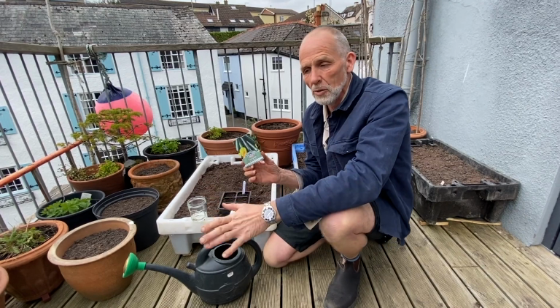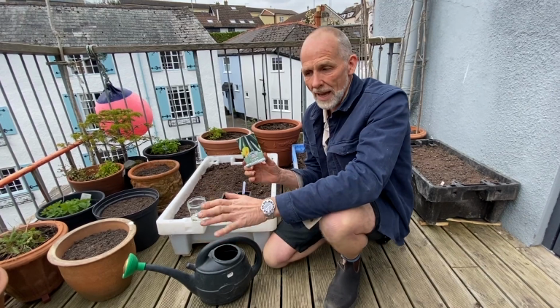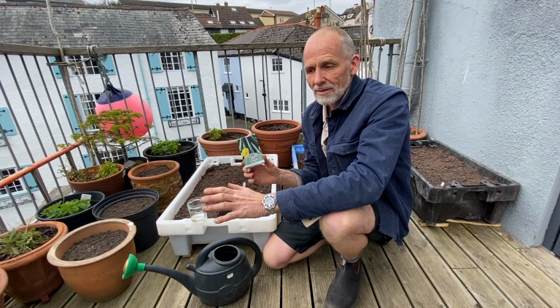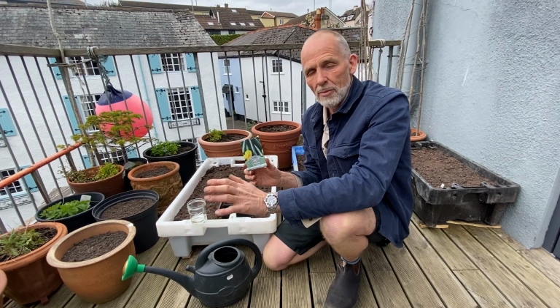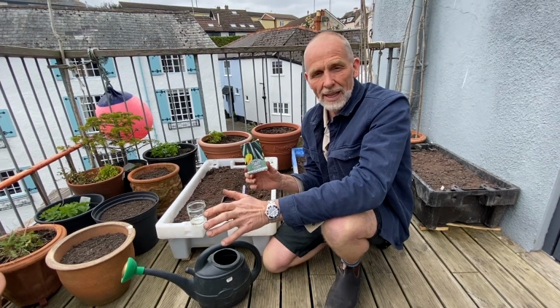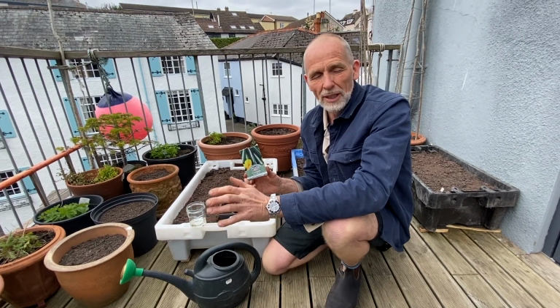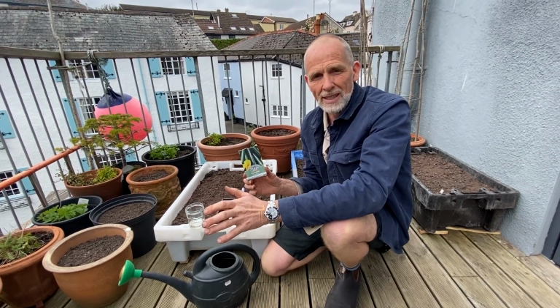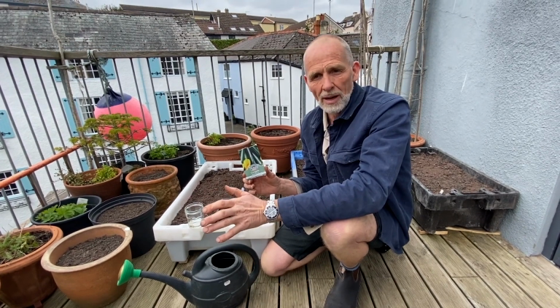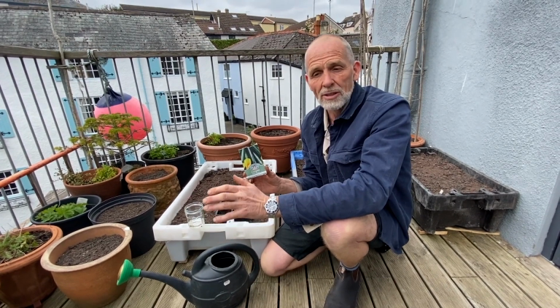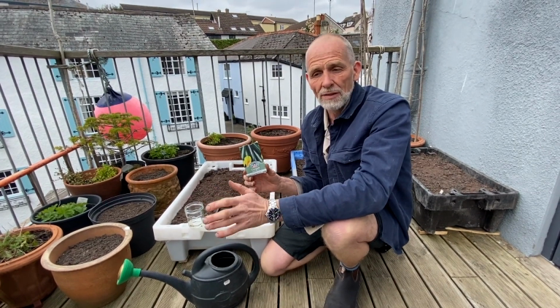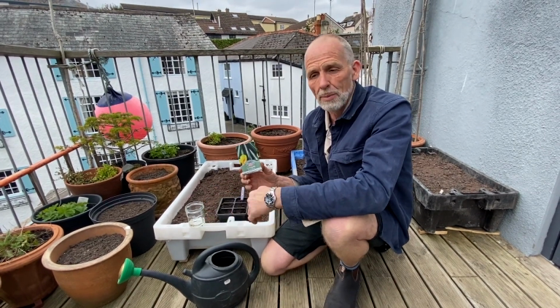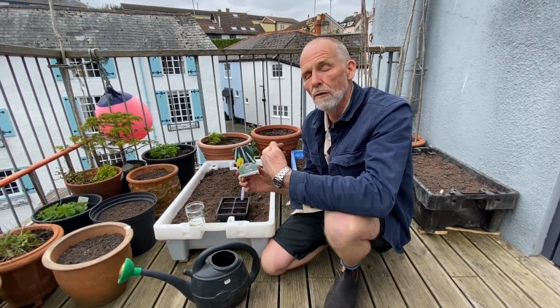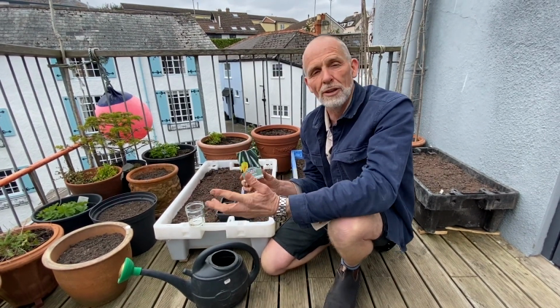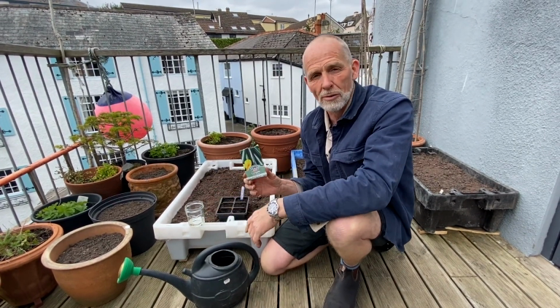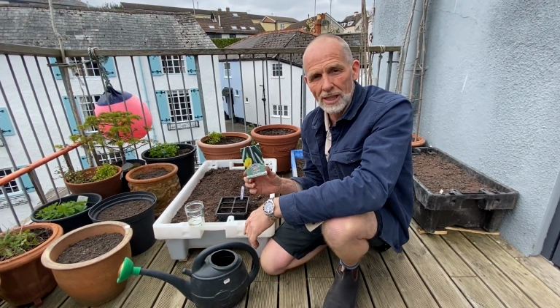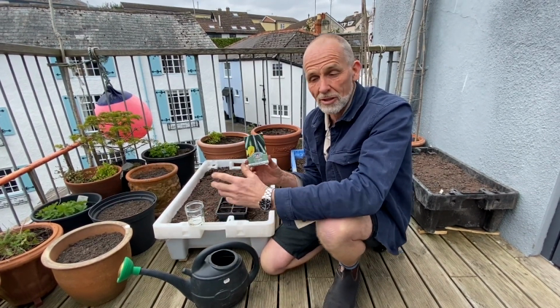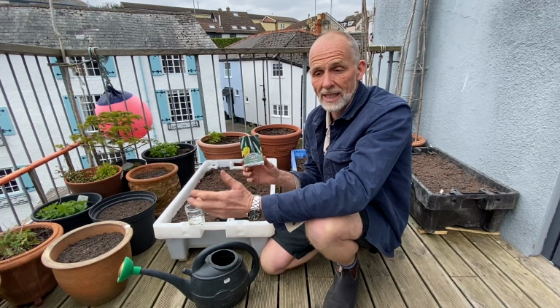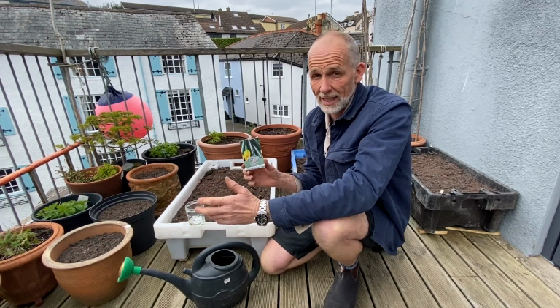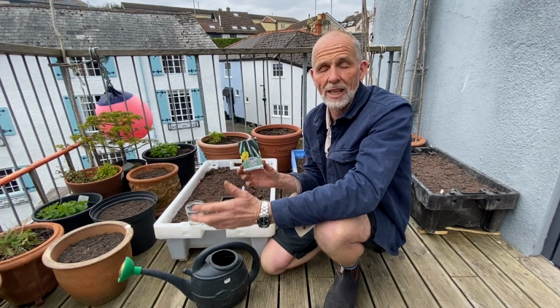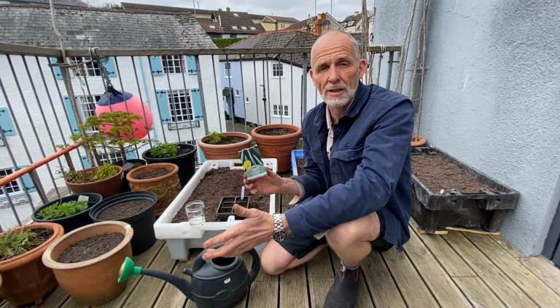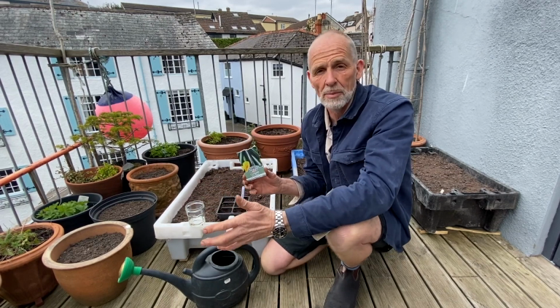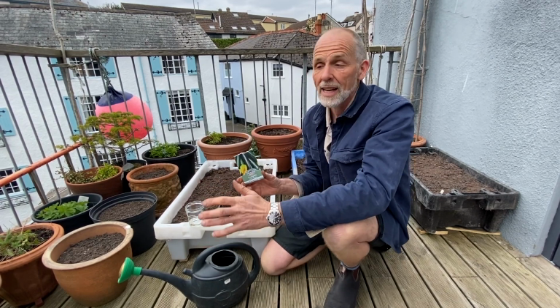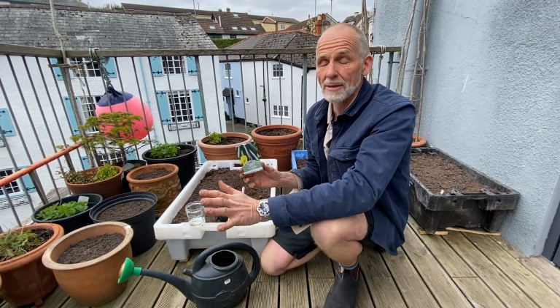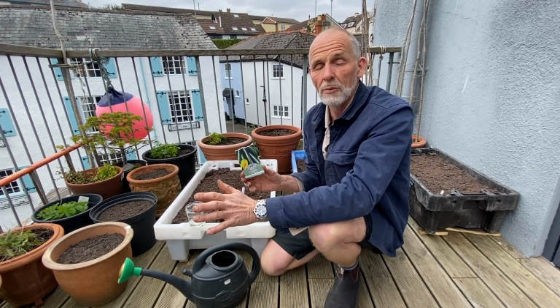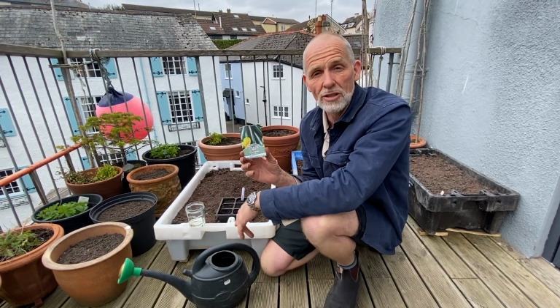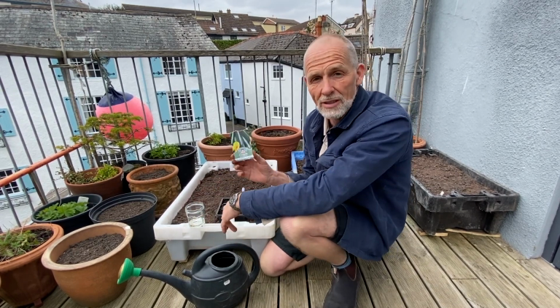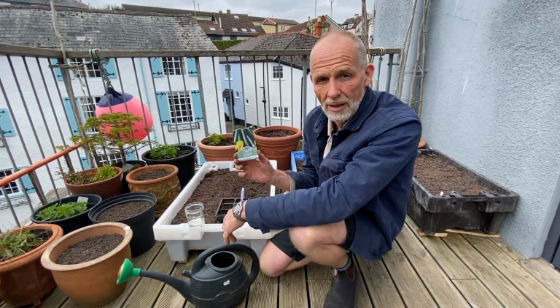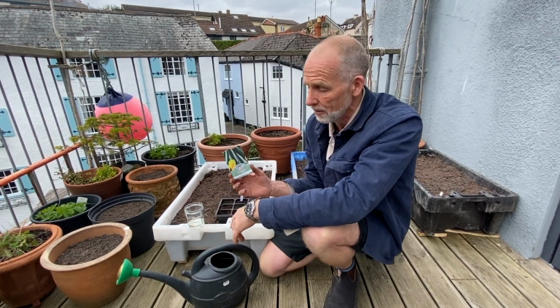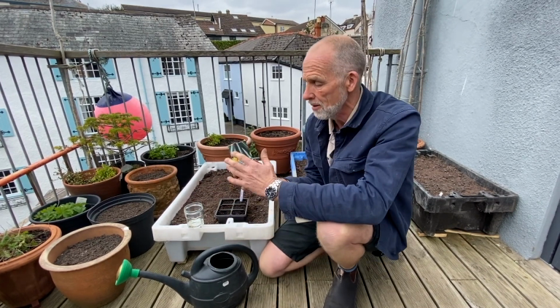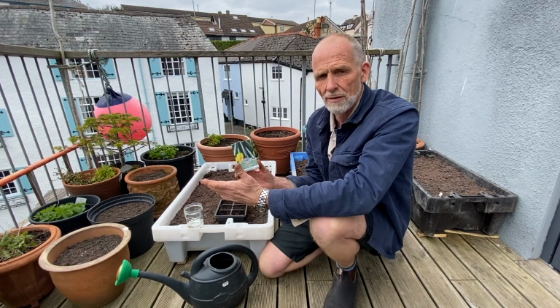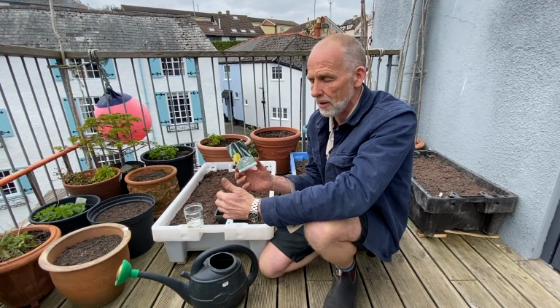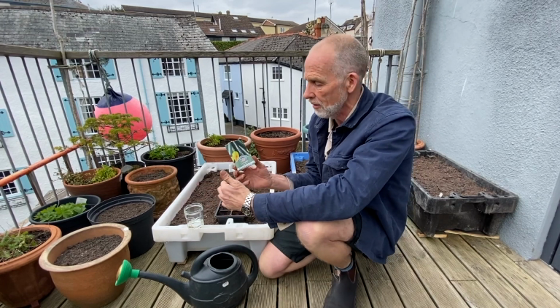Normally sometime around late spring or early summer you'll tend to find people are offering you courgettes or zucchini seedlings because they've sown too many. That doesn't mean we shouldn't sow some ourselves — they're really fun plants to grow.